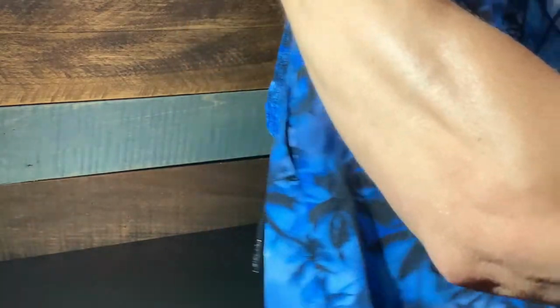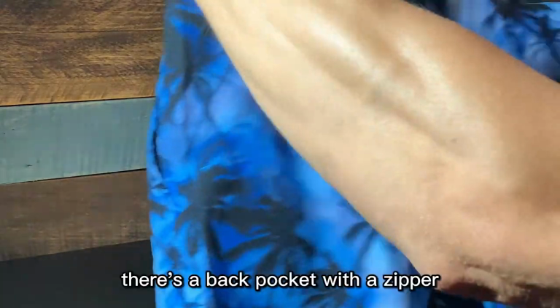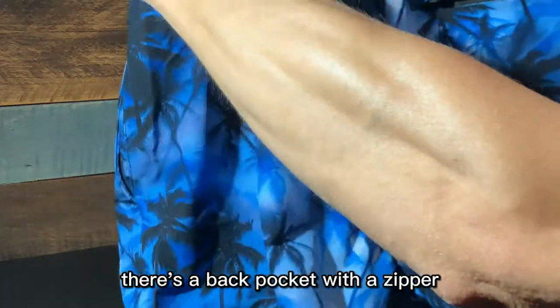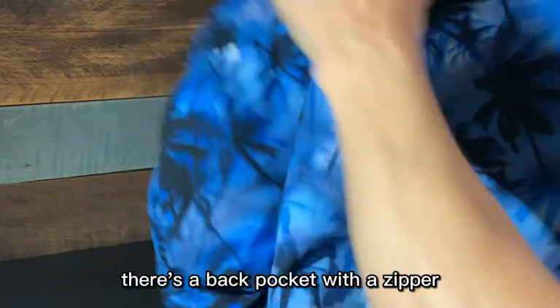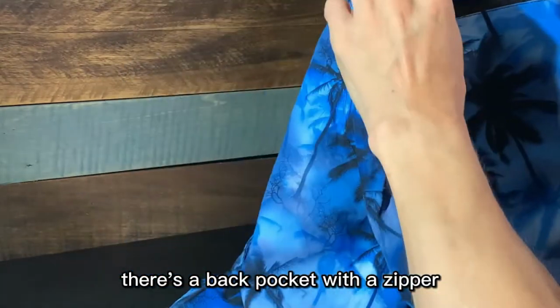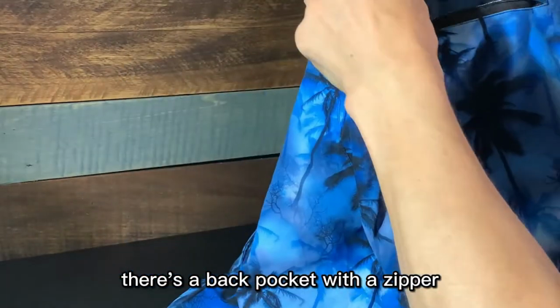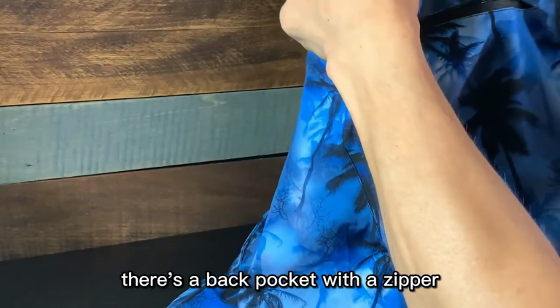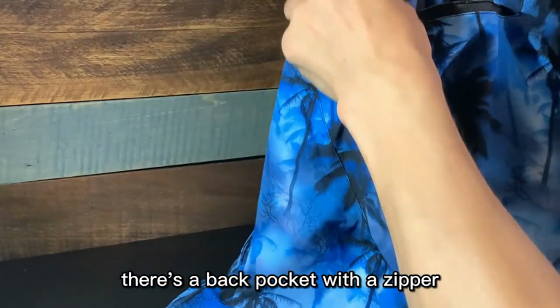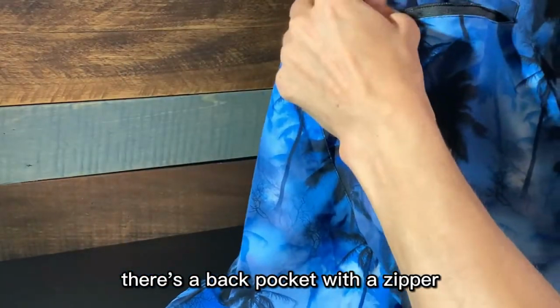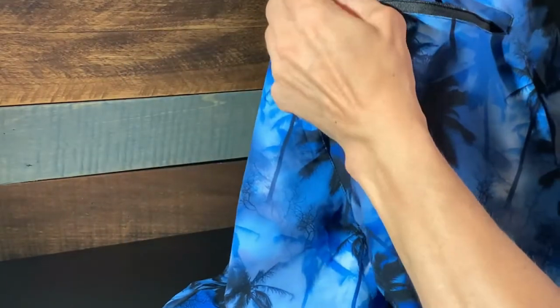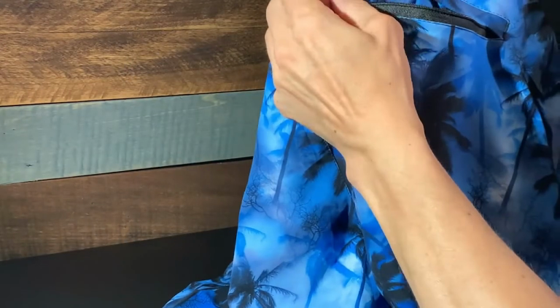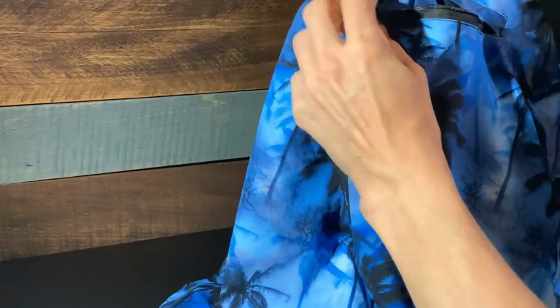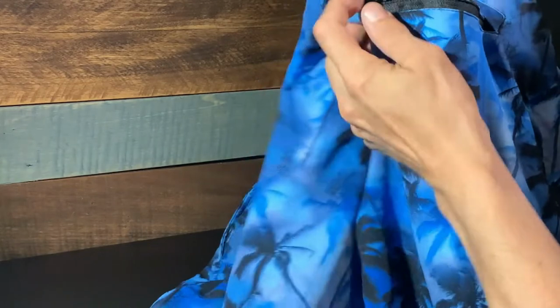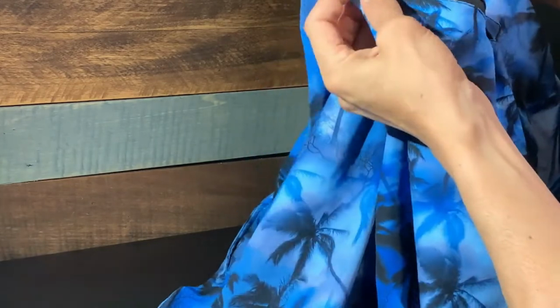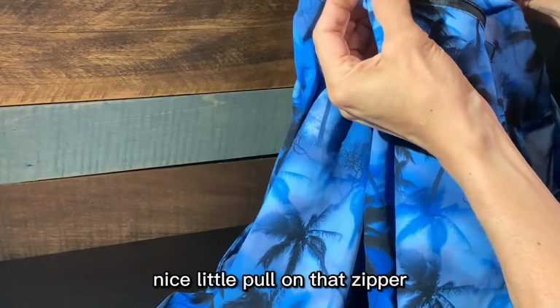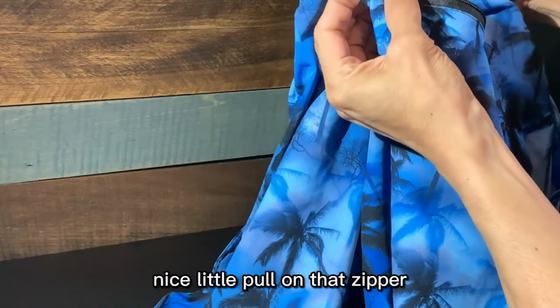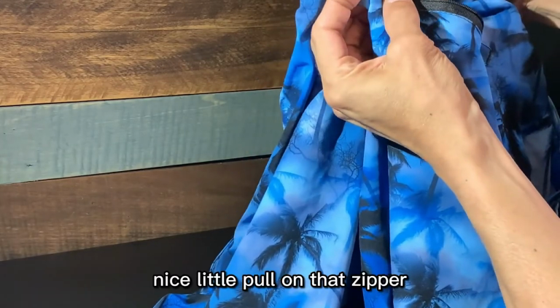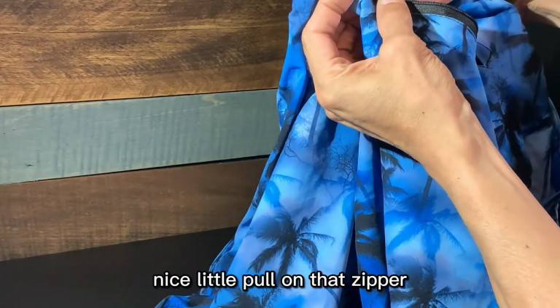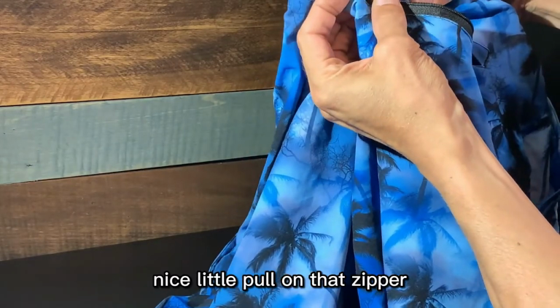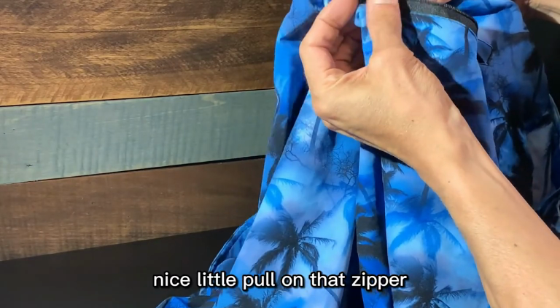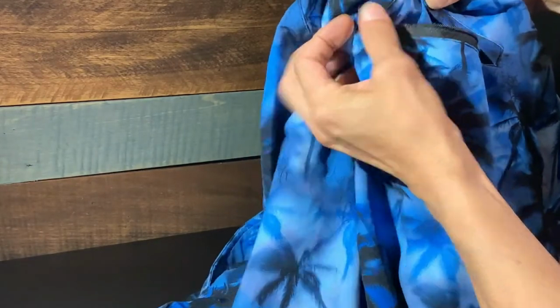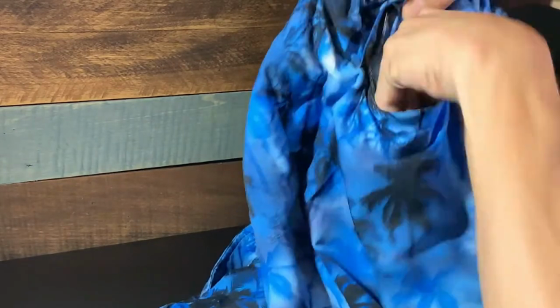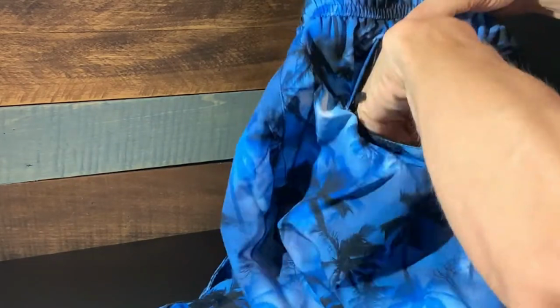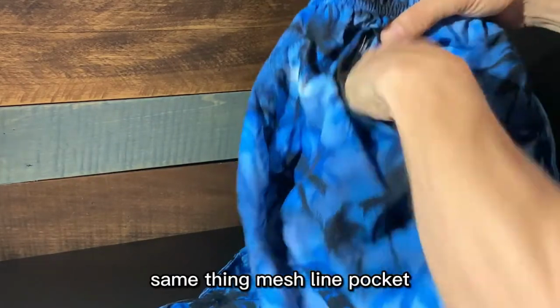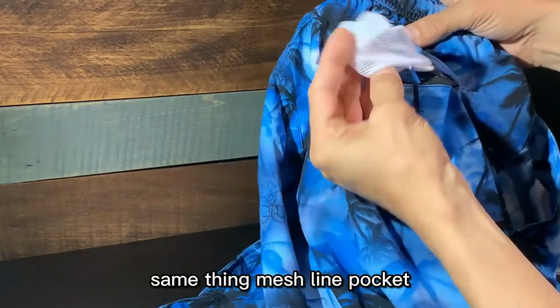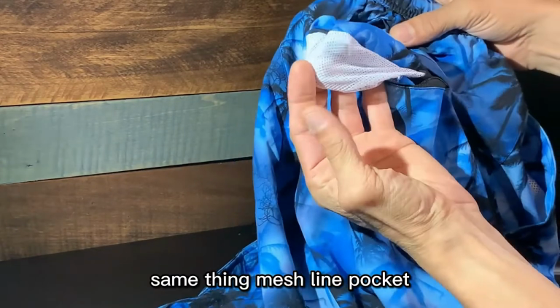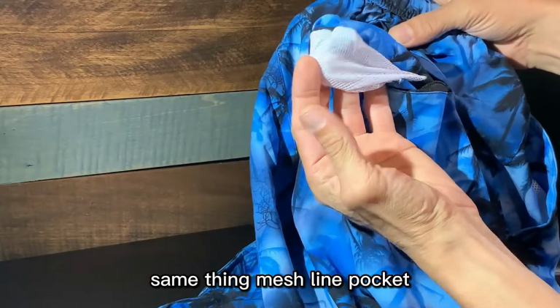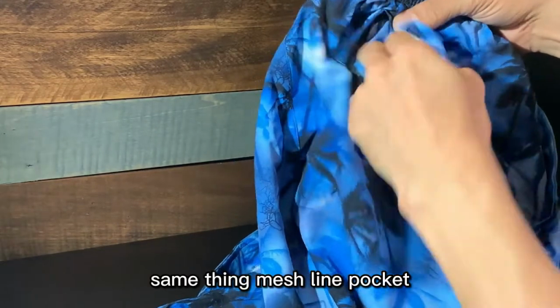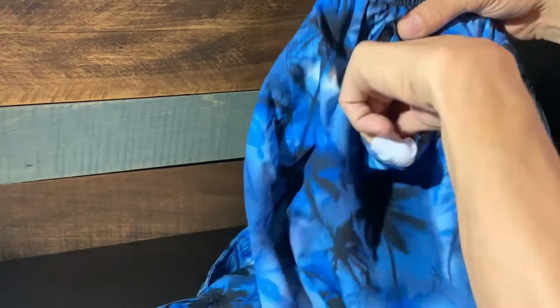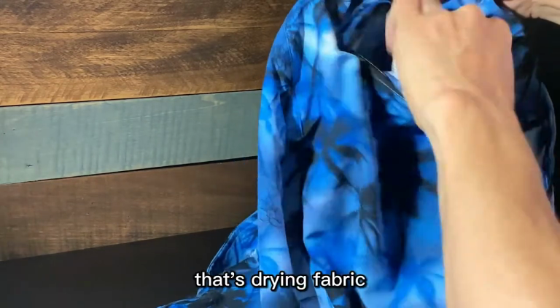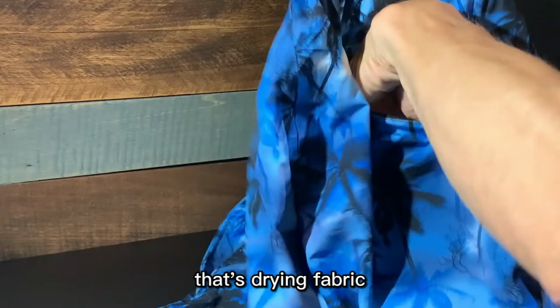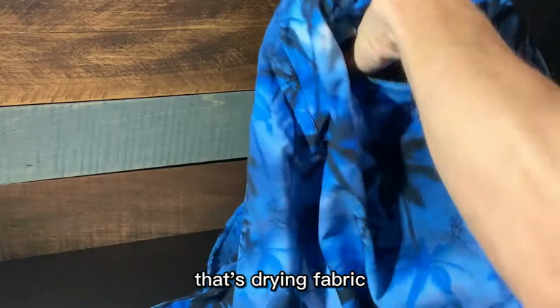There's a back pocket with a zipper. Nice little pull on that zipper. Same thing — mesh lined pocket, fast-drying fabric.